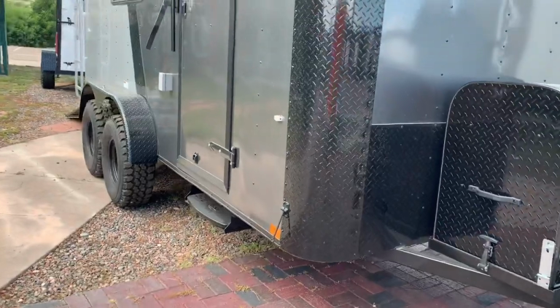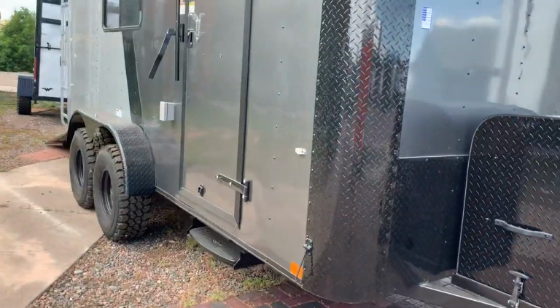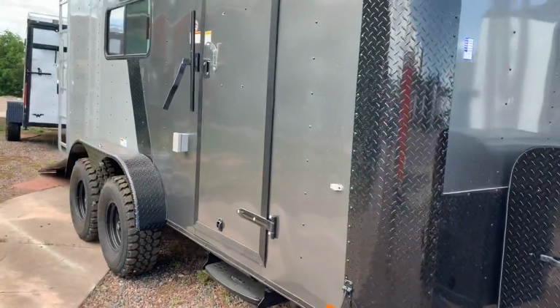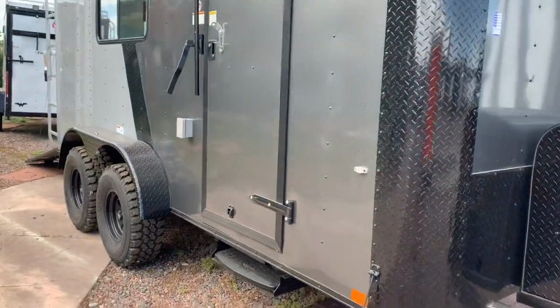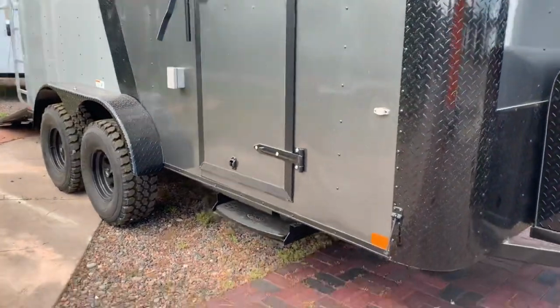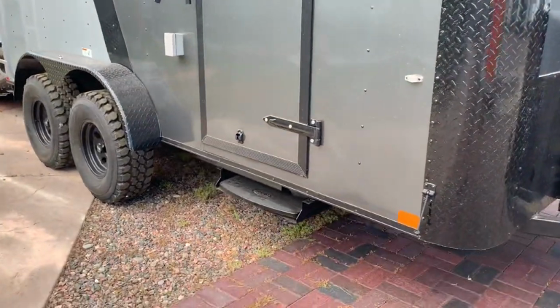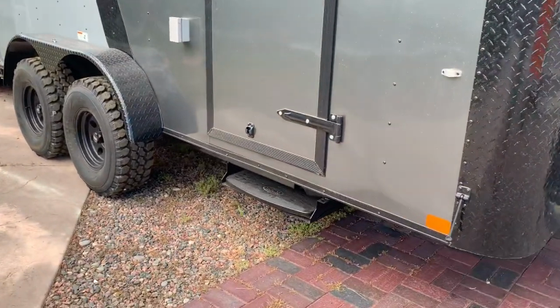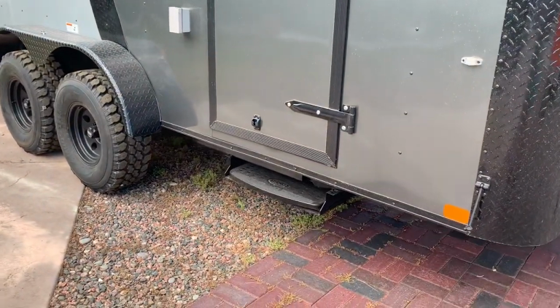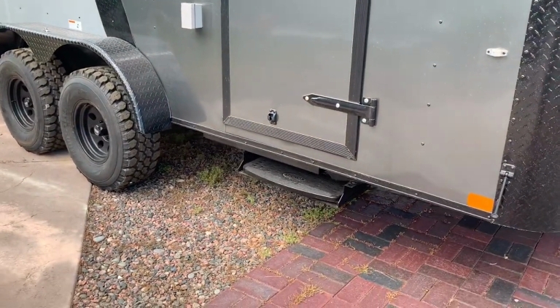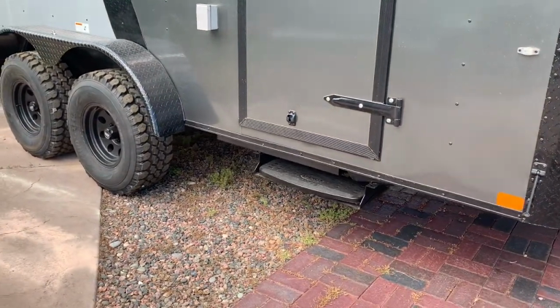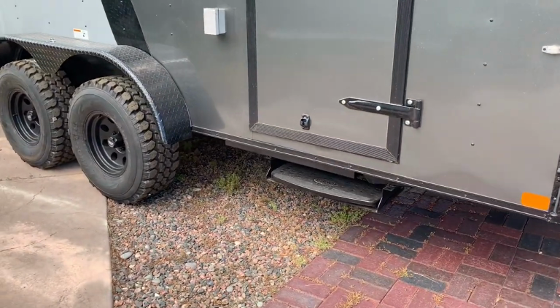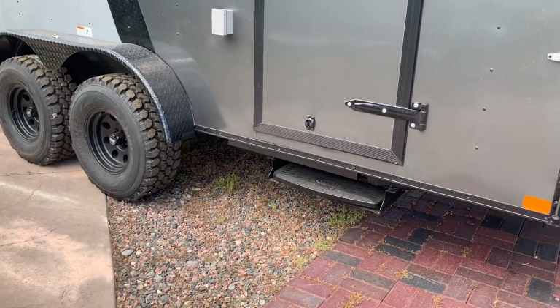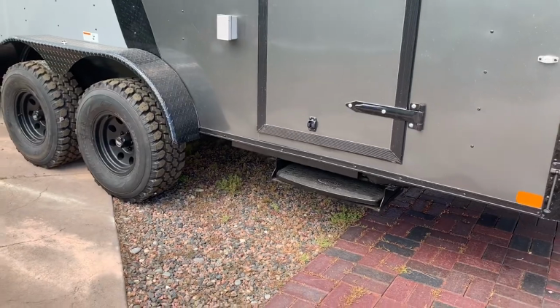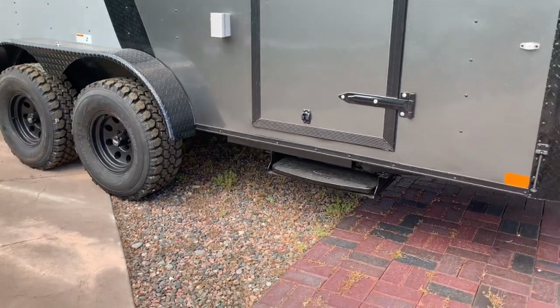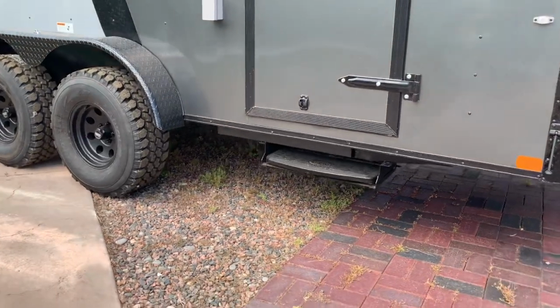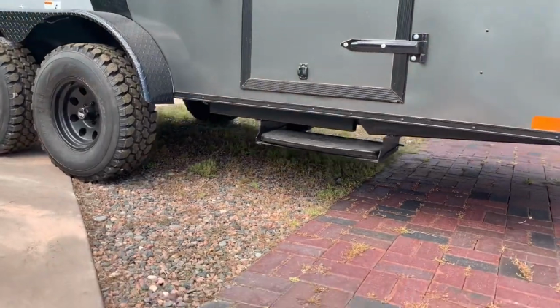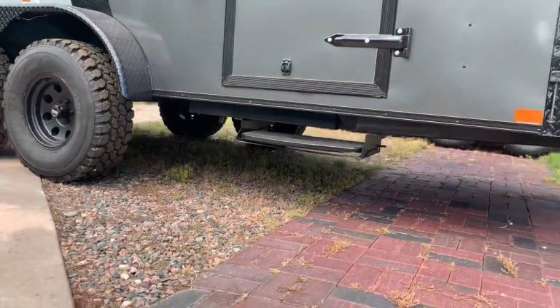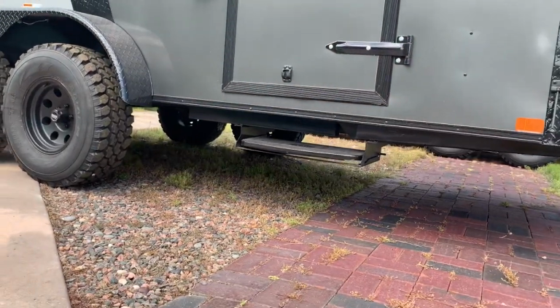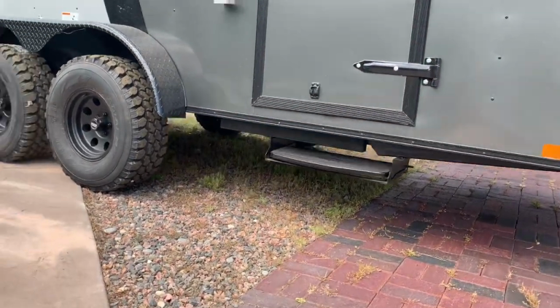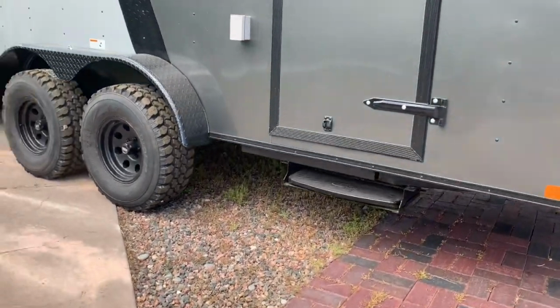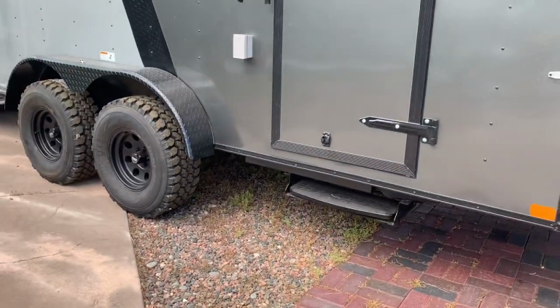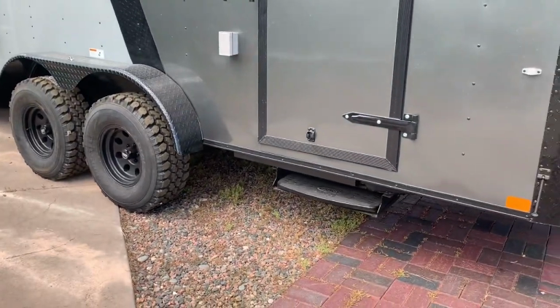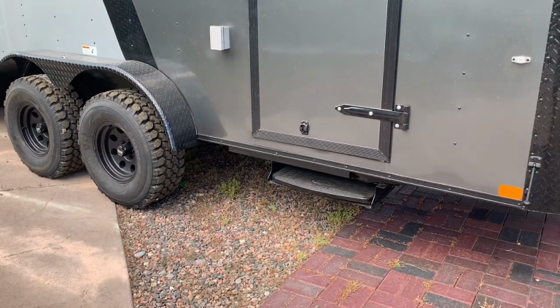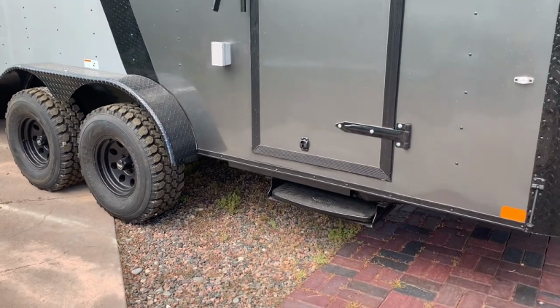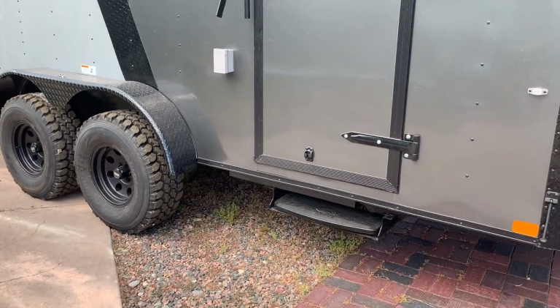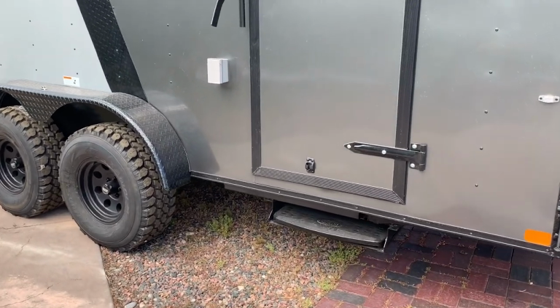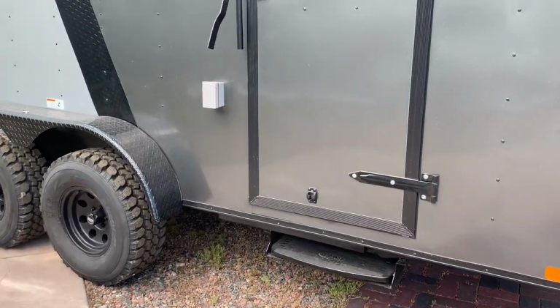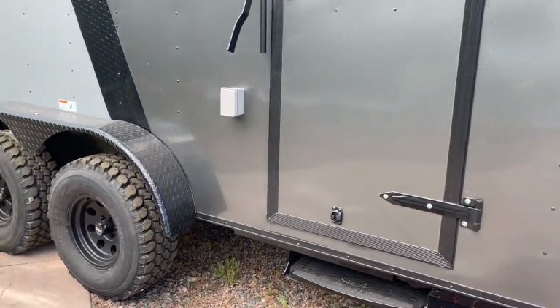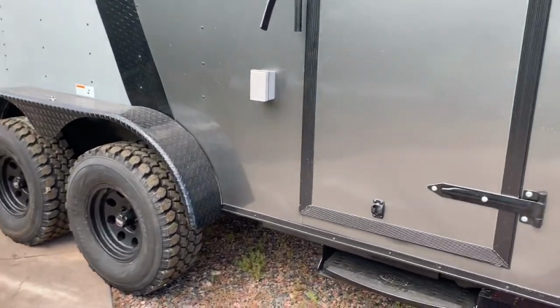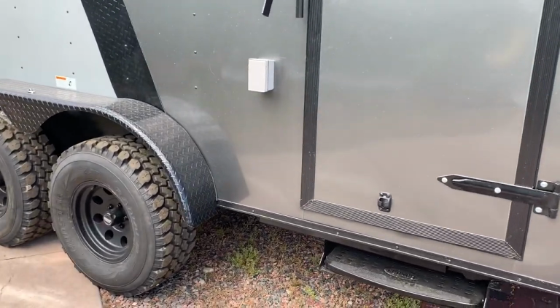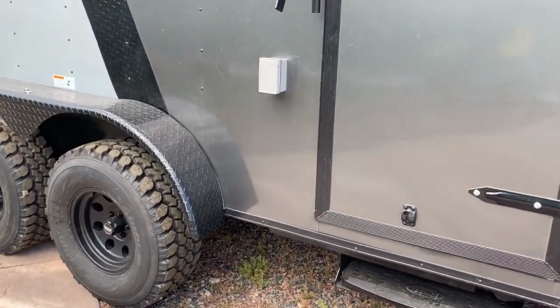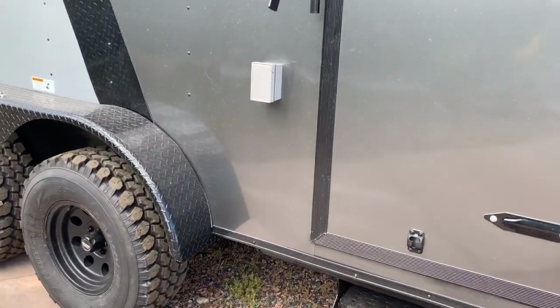This one, stock number 15290. You do have a step off of your side door because we do have about 18 to 19 inches worth of ground clearance. You guys can see these sit up really tall so you can get off-road, and there's a nice step now that we've added so you can get in and out a lot easier.